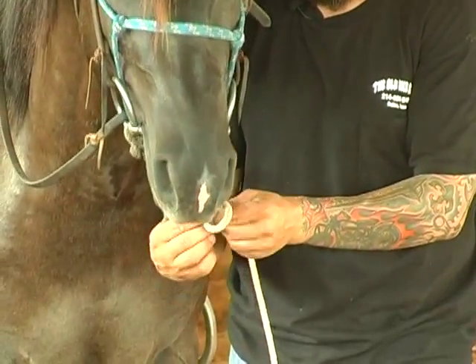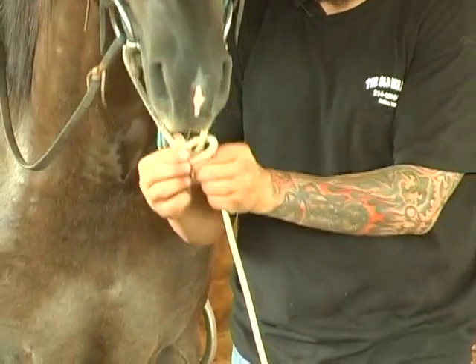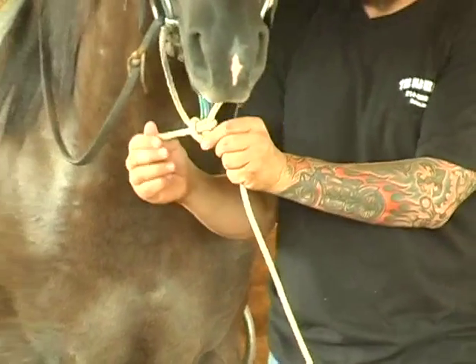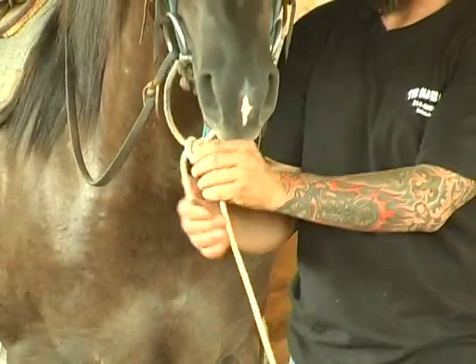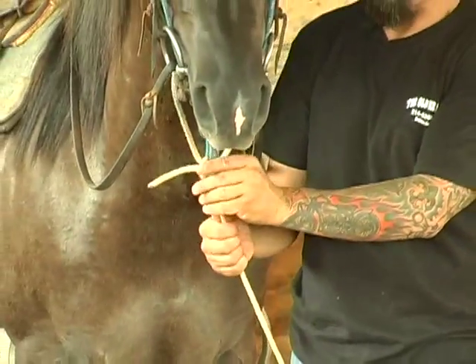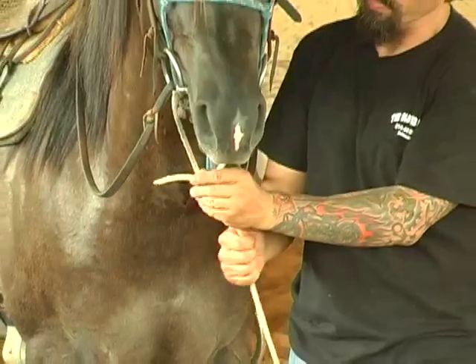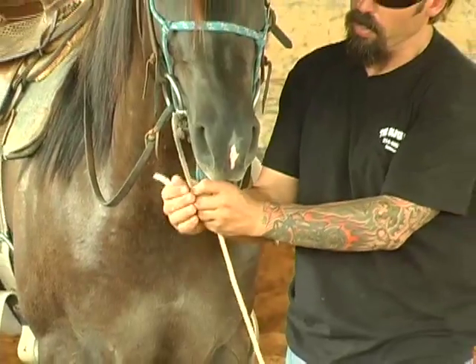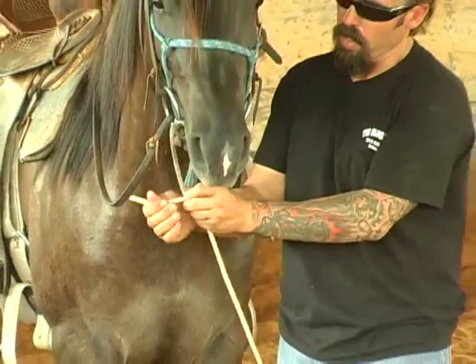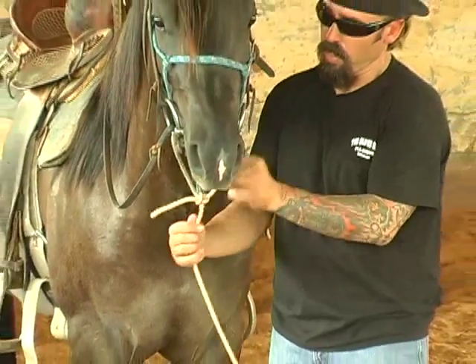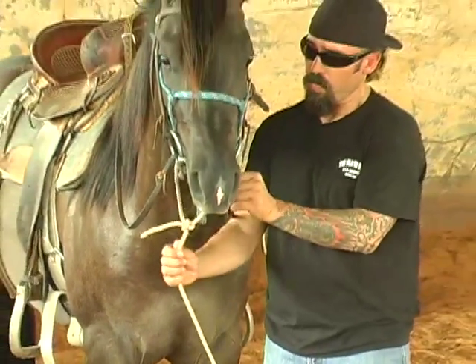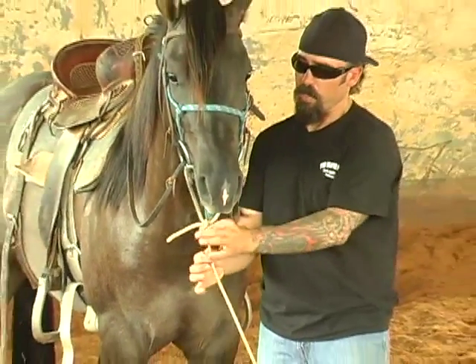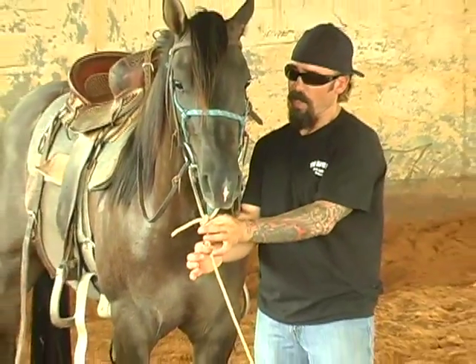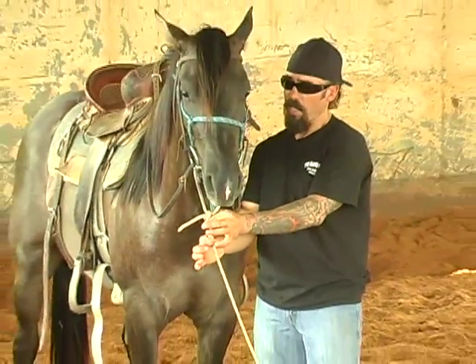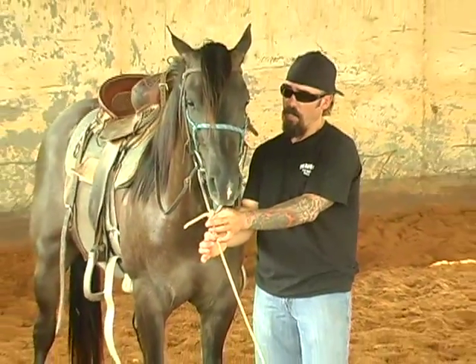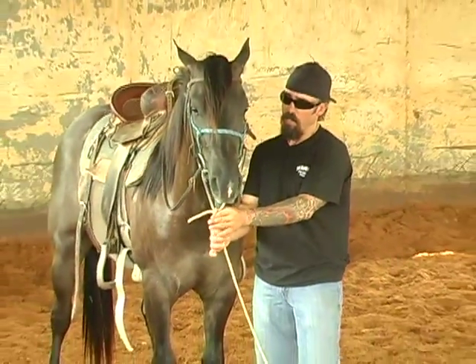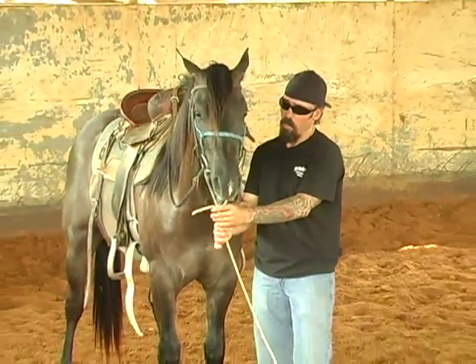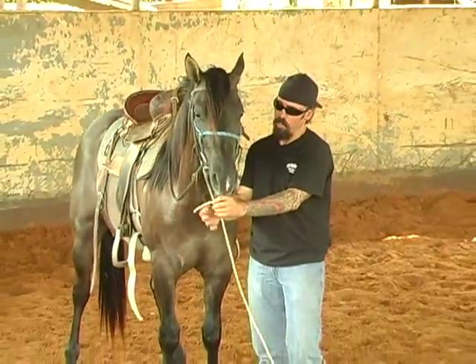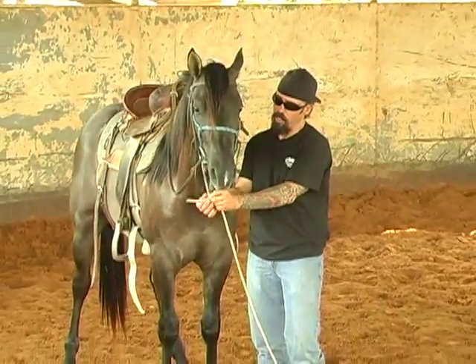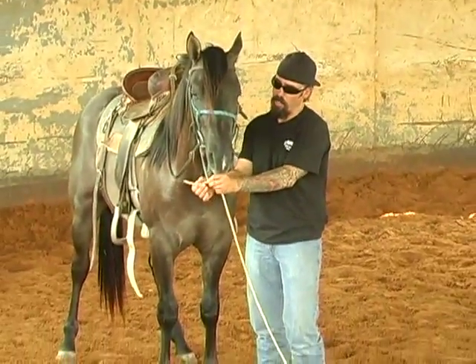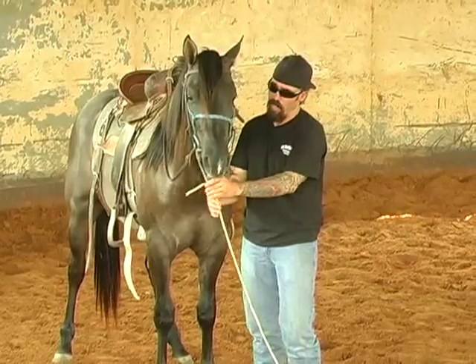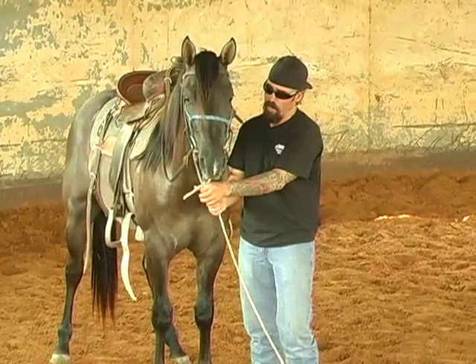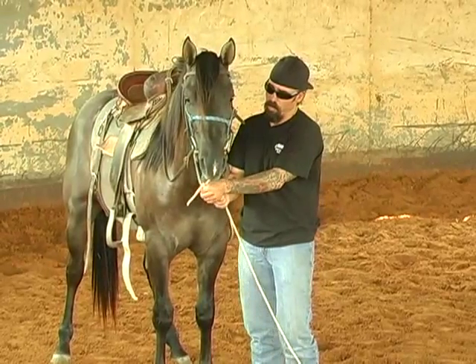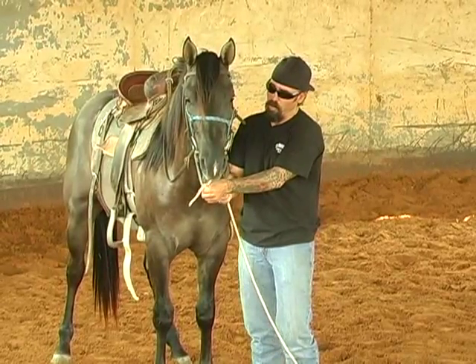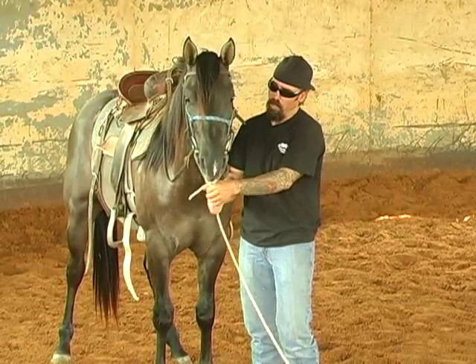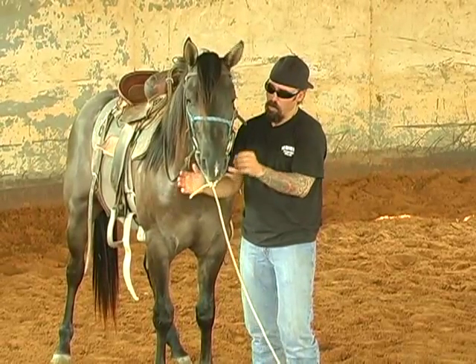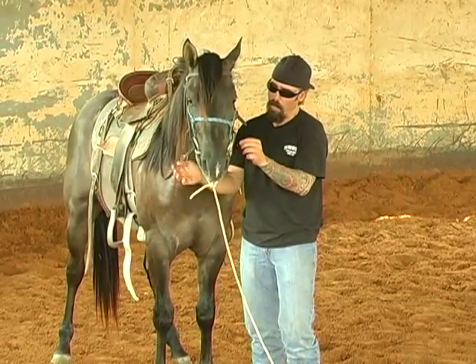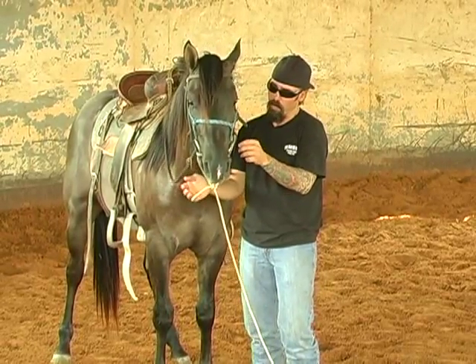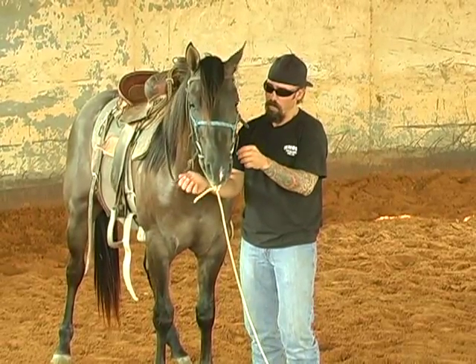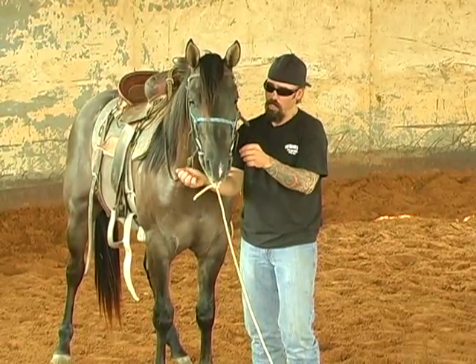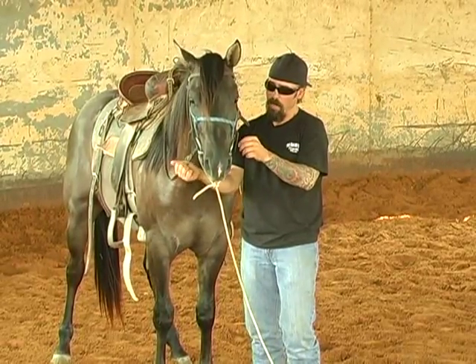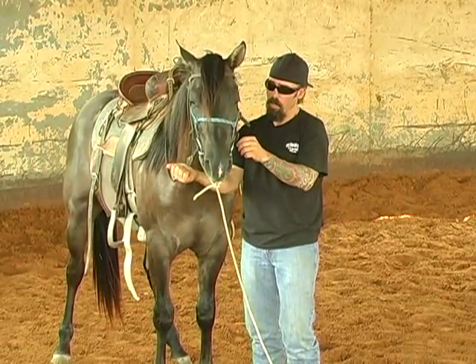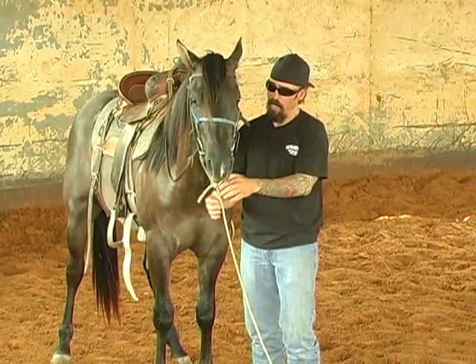With using the rope tied in the center here, the horse can change directions and I don't have to go up and readjust my equipment on him.